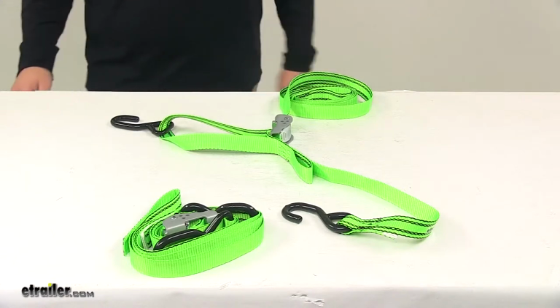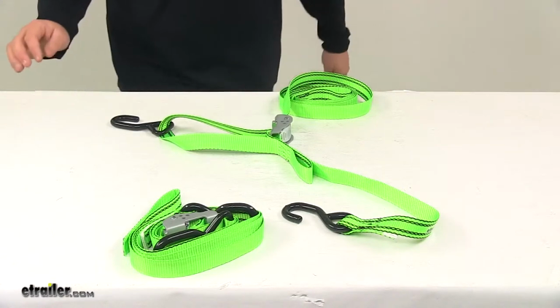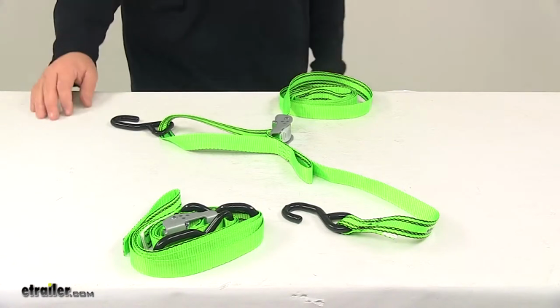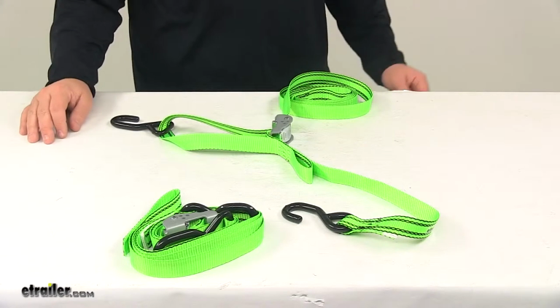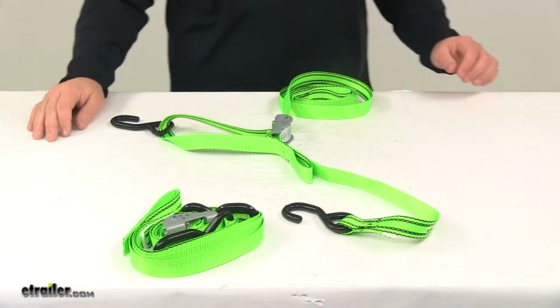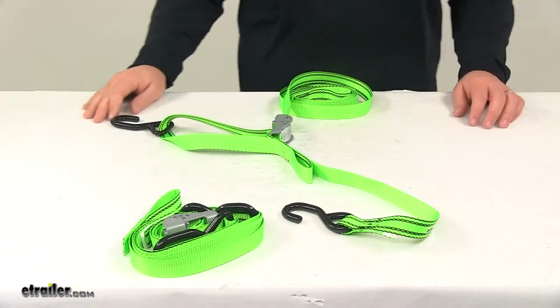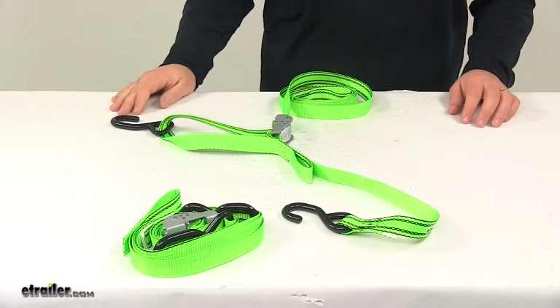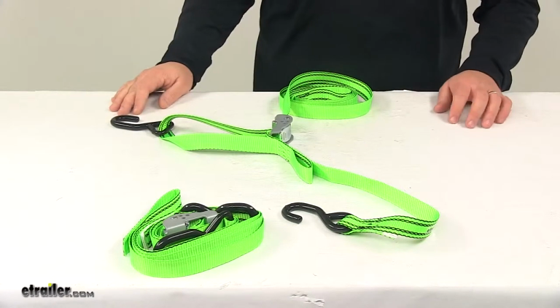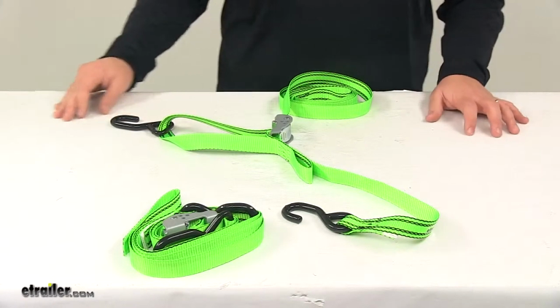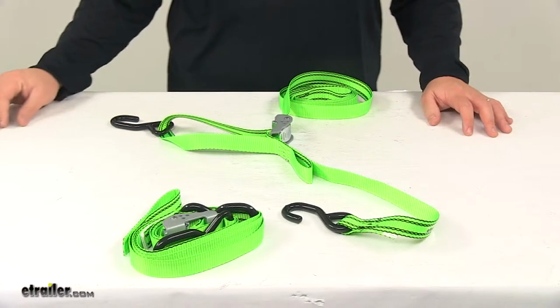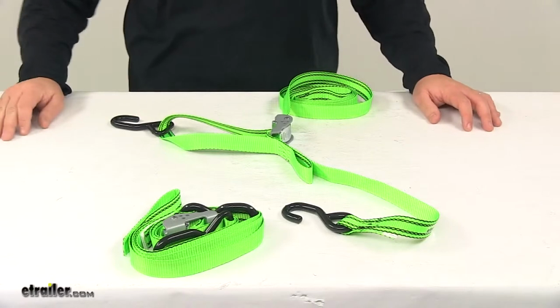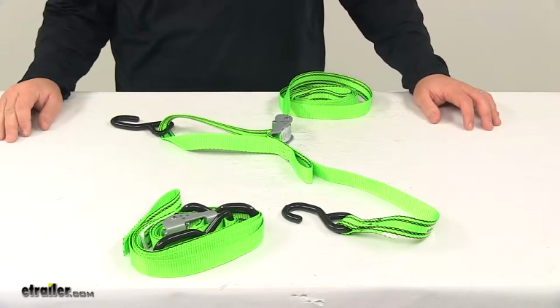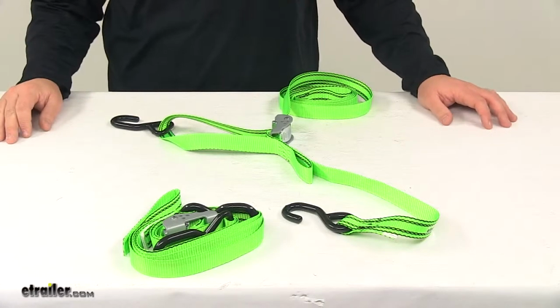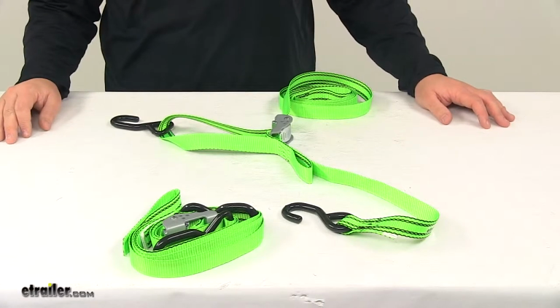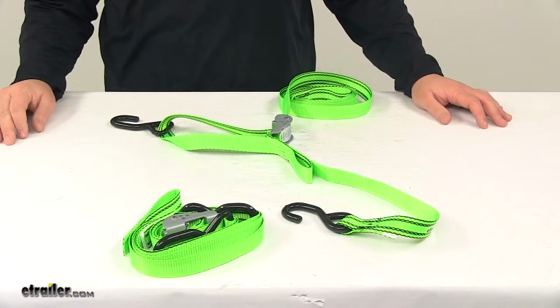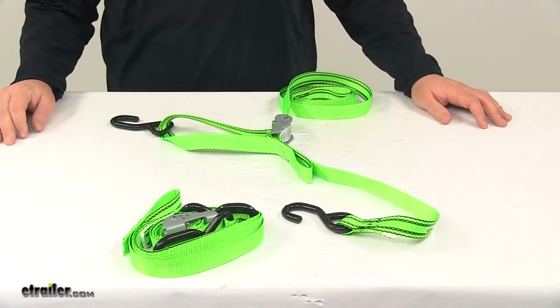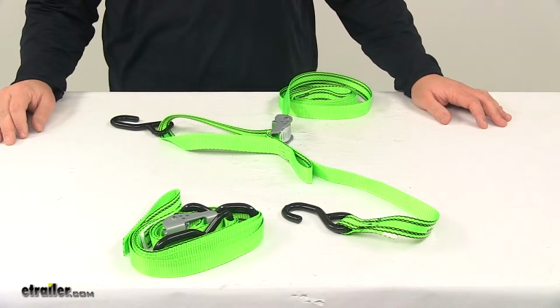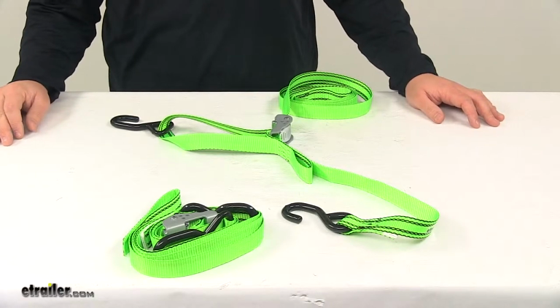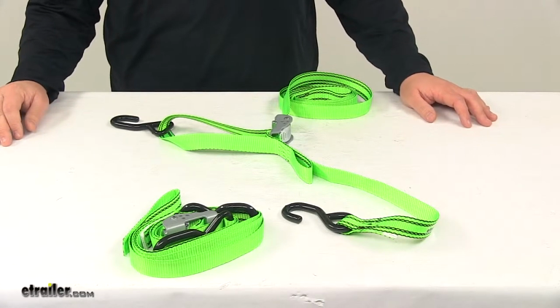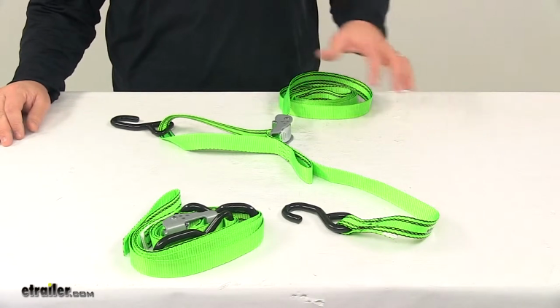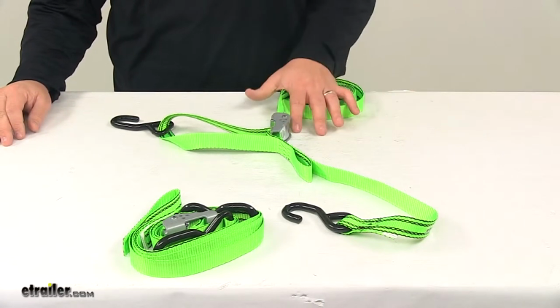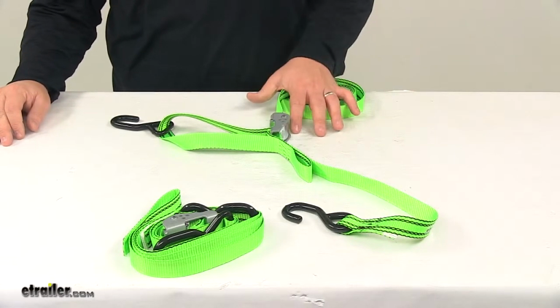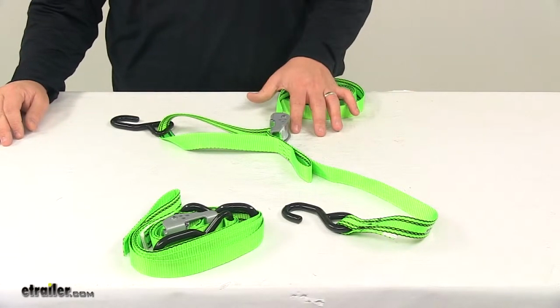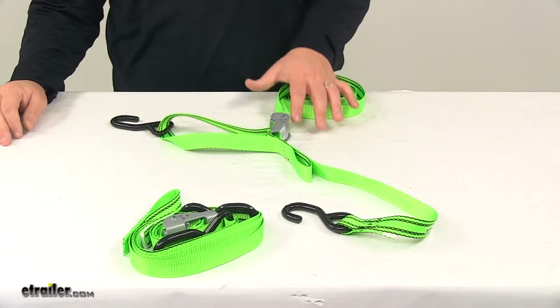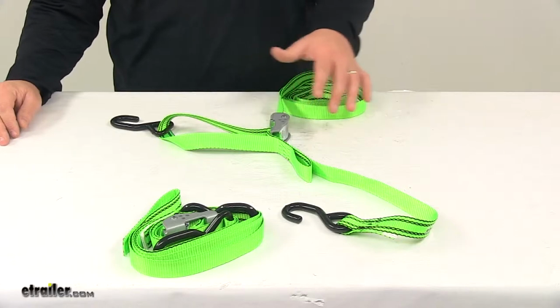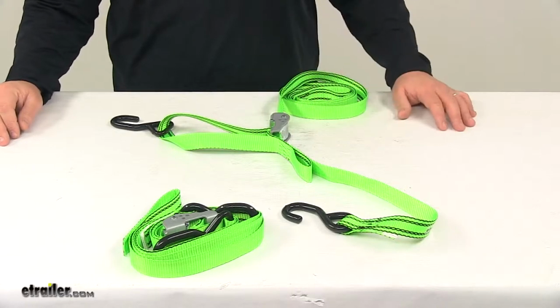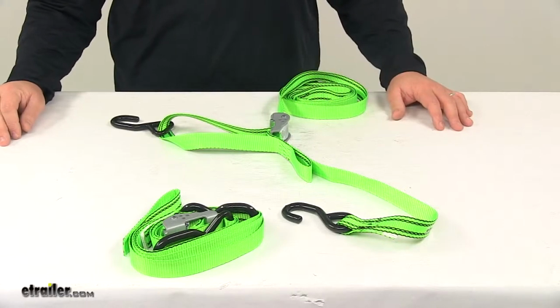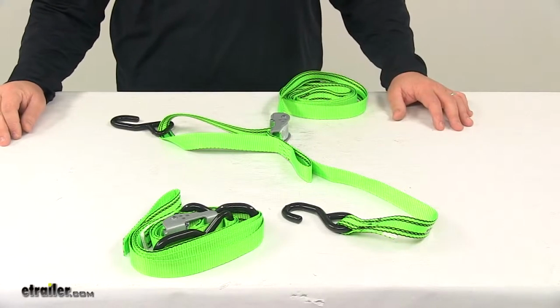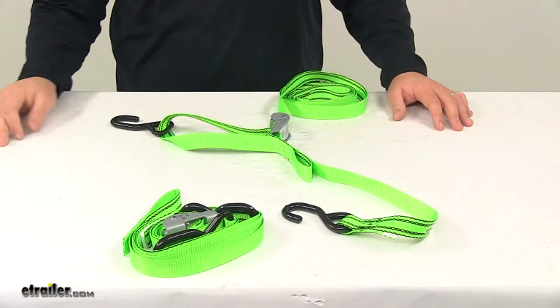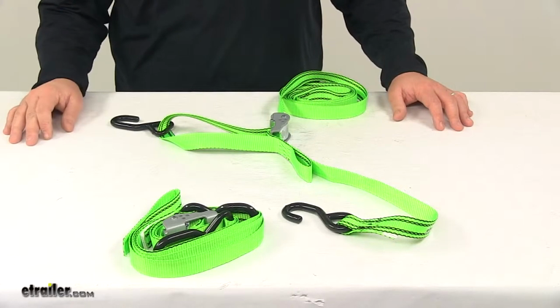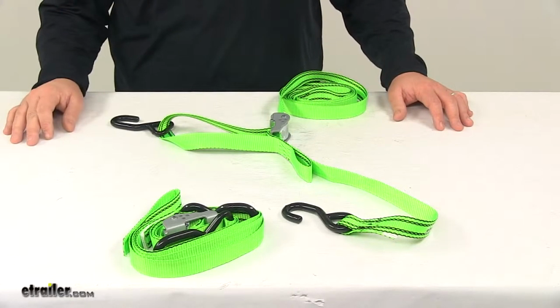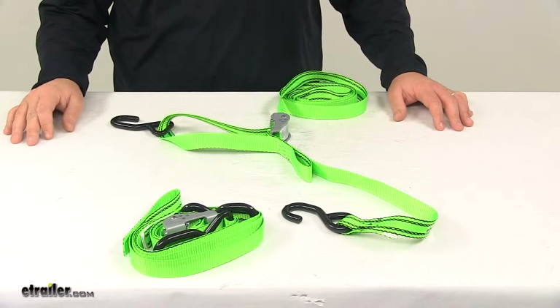Today we're taking a look at the ProGrip Cam Buckle Tie-Down Straps. These tie-down straps let you secure cargo in your truck bed or trailer. They're even great for securing cargo on your hitch-mounted cargo carrier or roof rack.